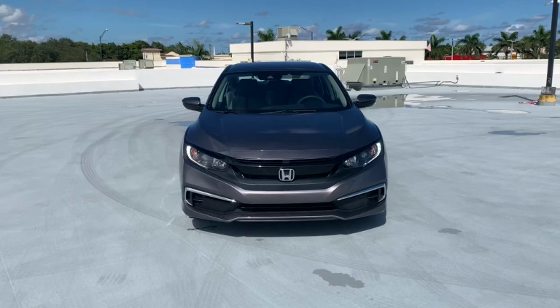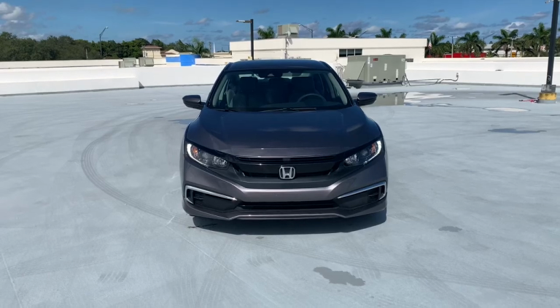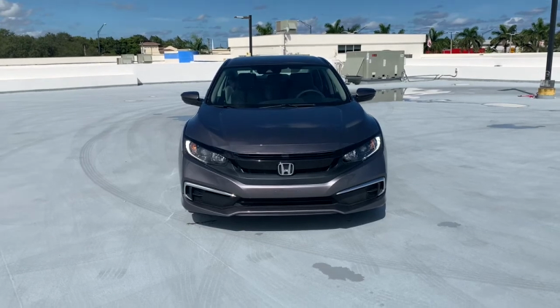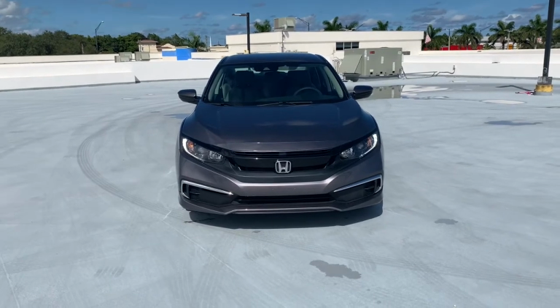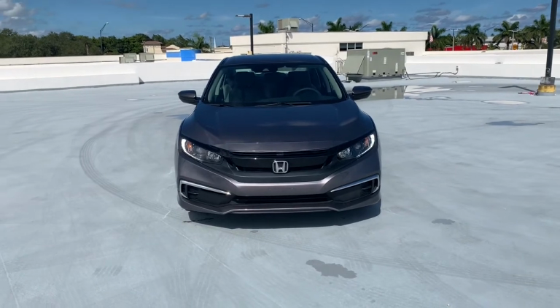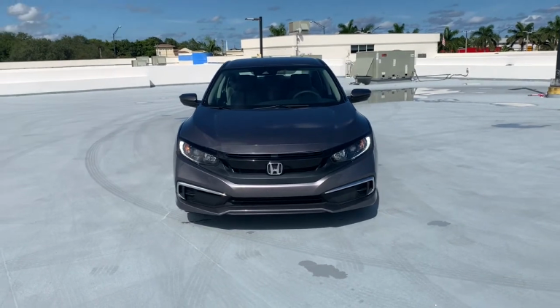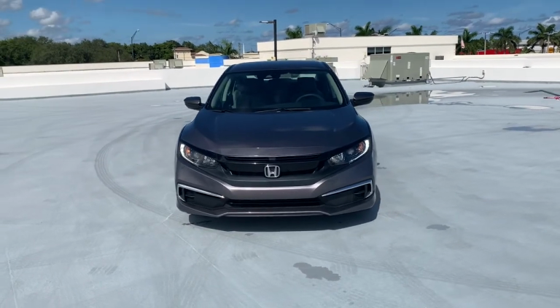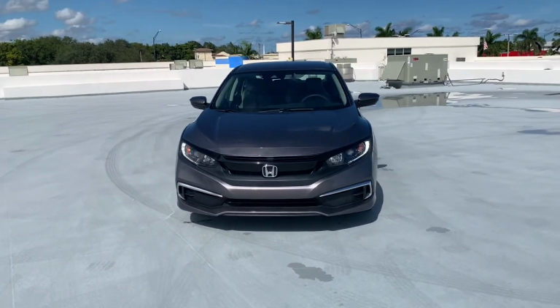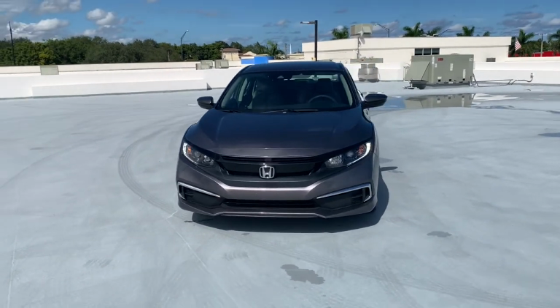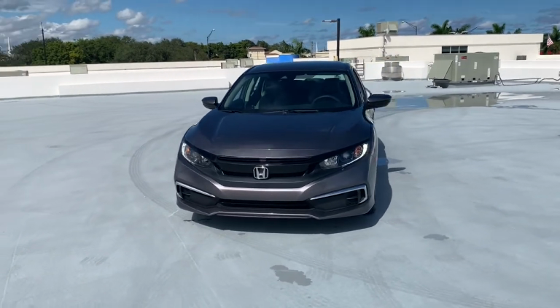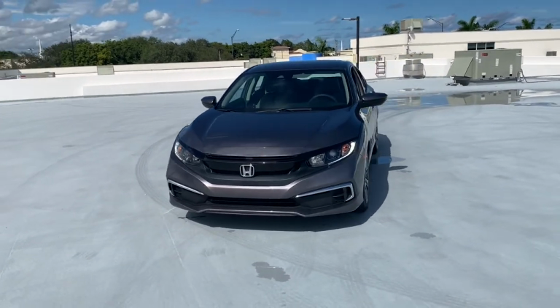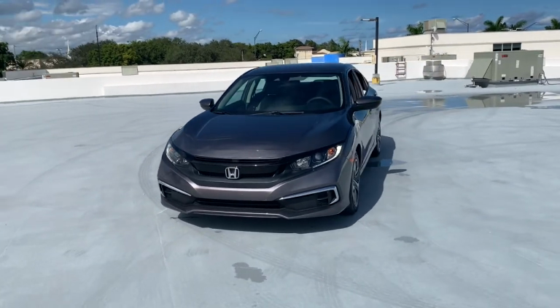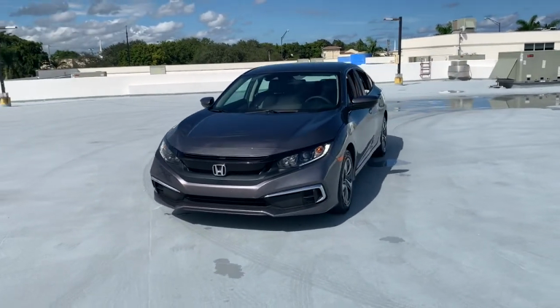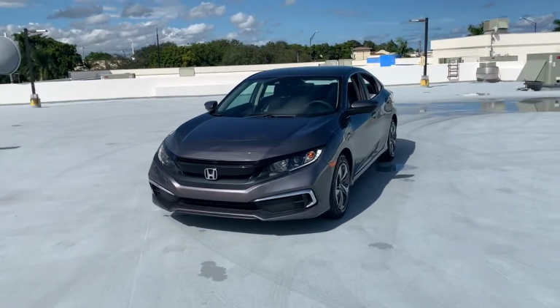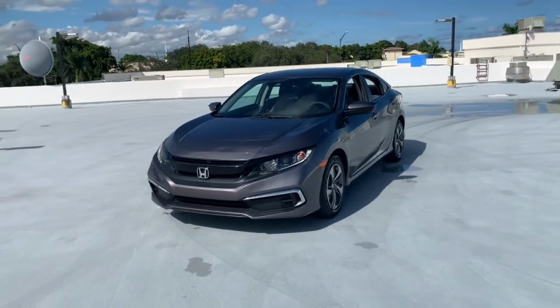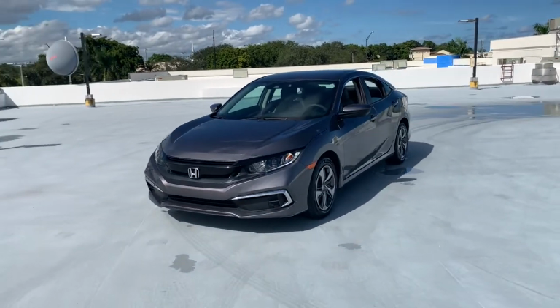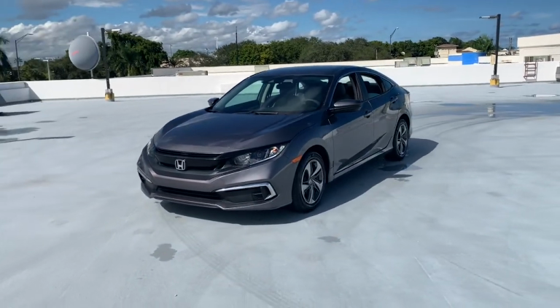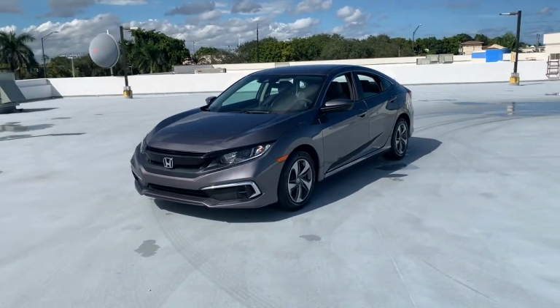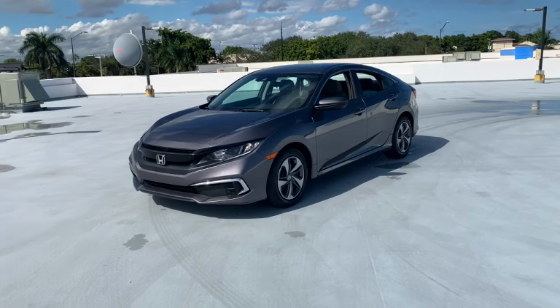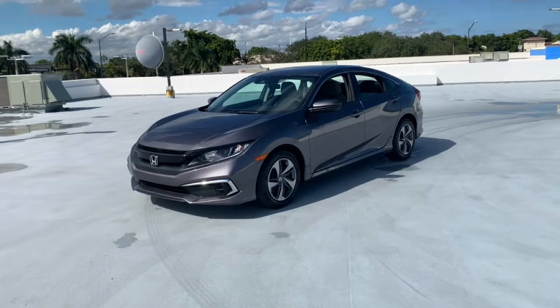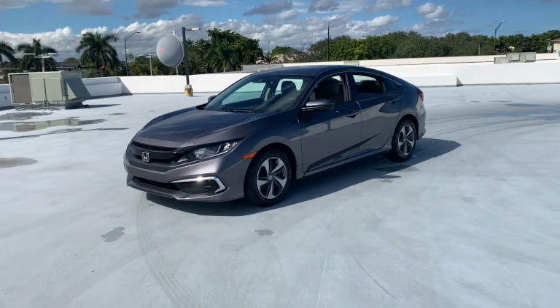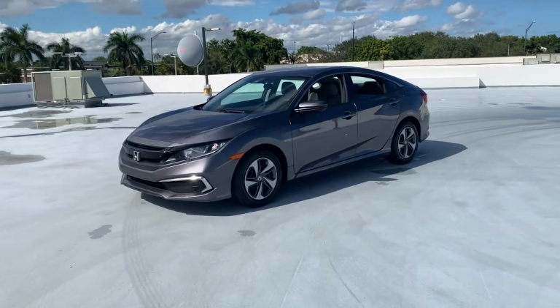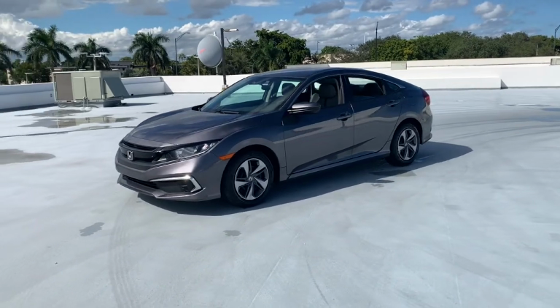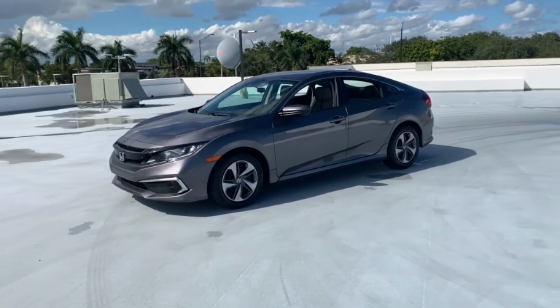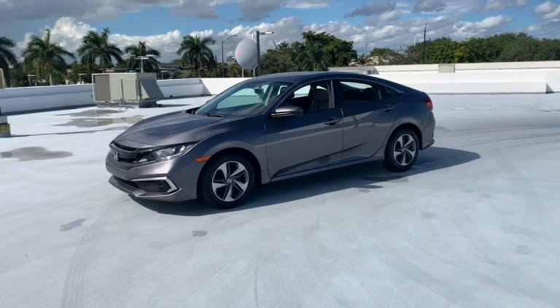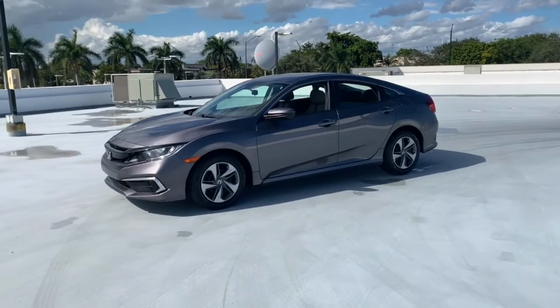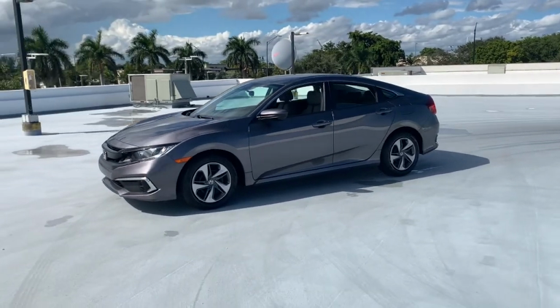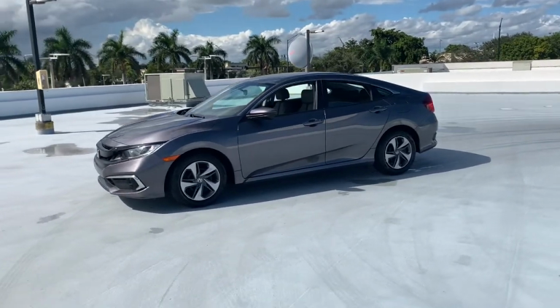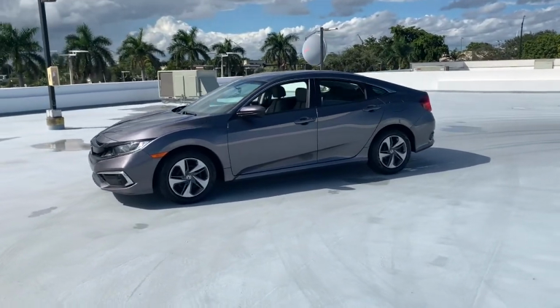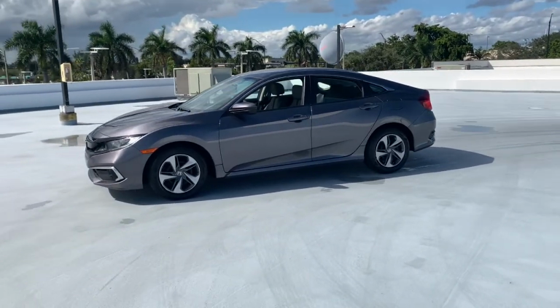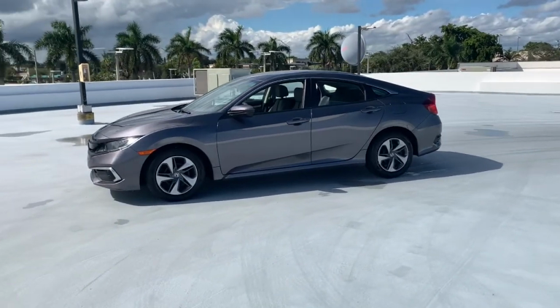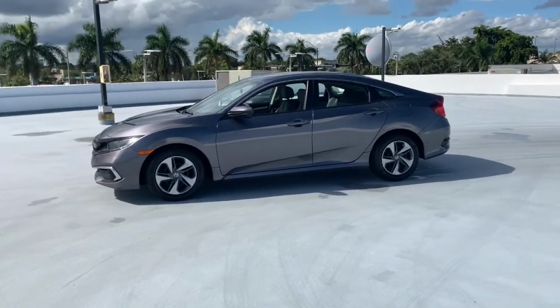Get a feel for the 2019 Honda Civic. This vehicle still has fewer than 10,000 miles on the clock, so it won't last long.